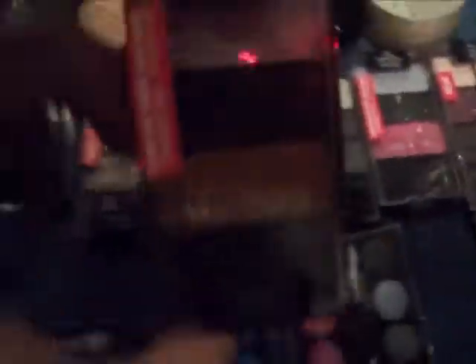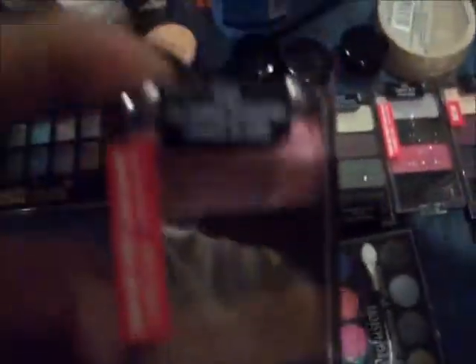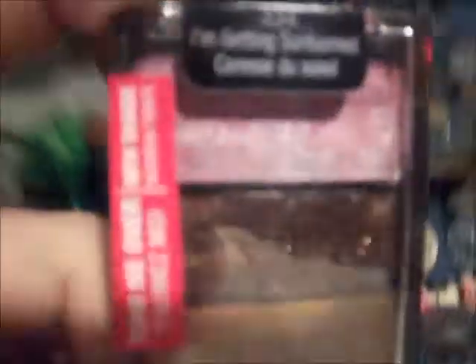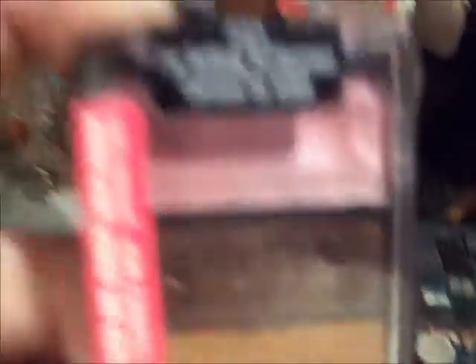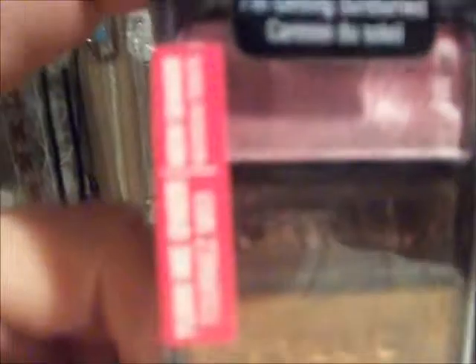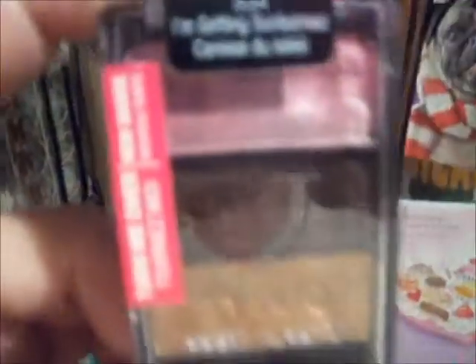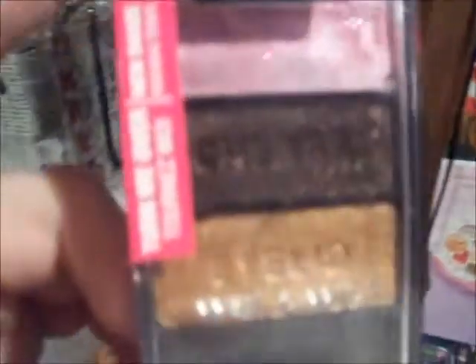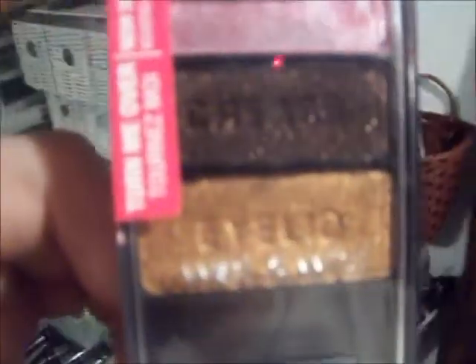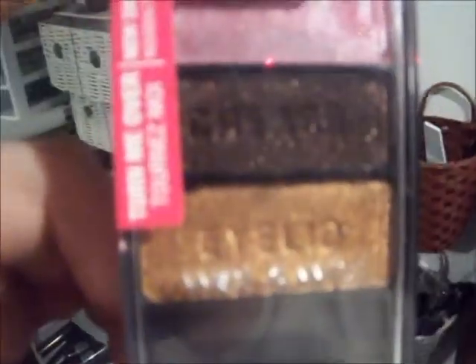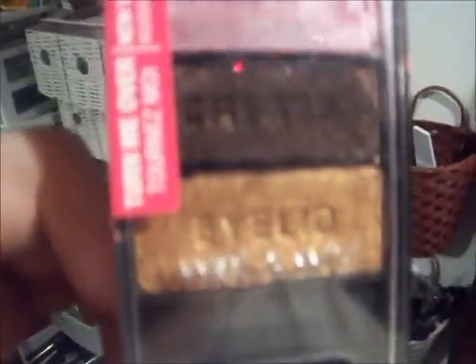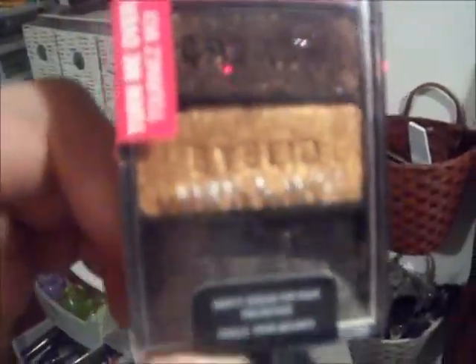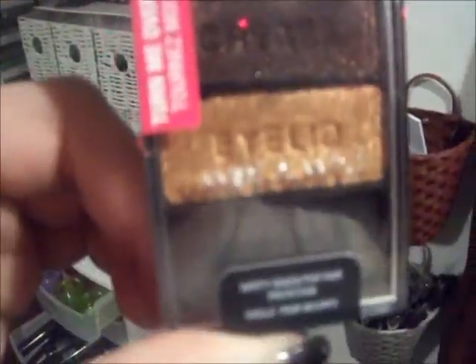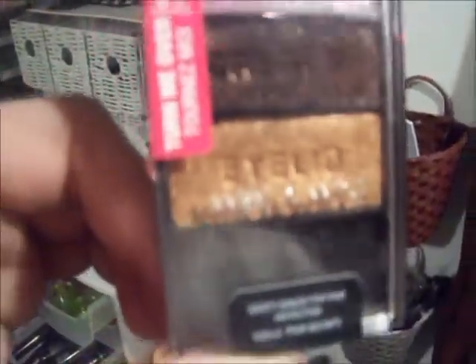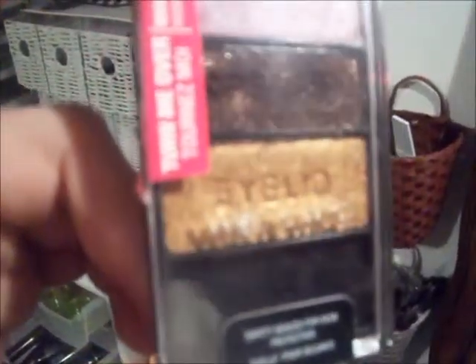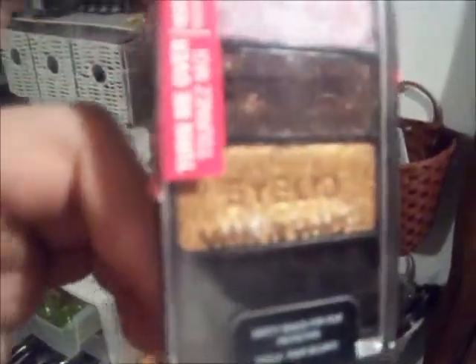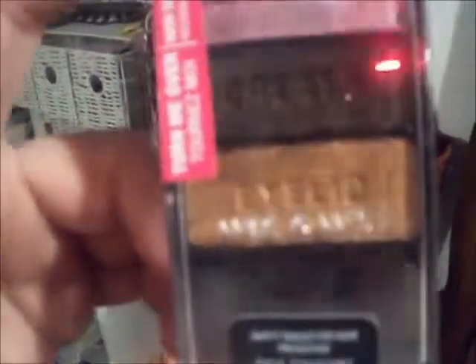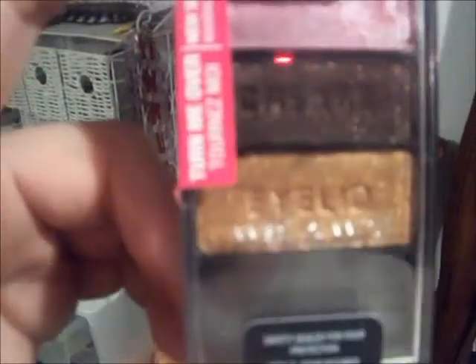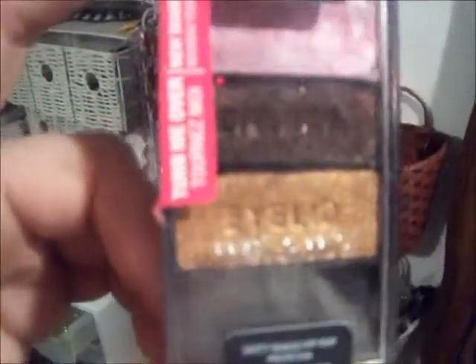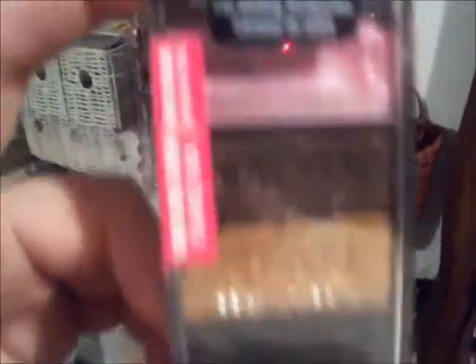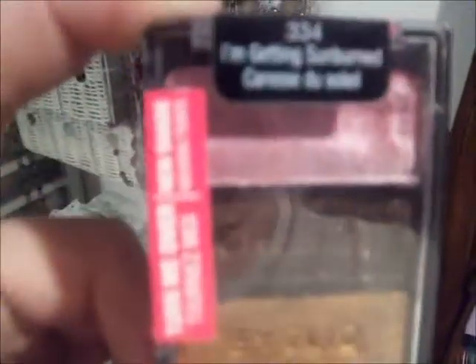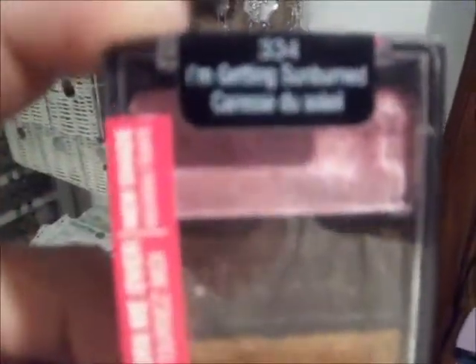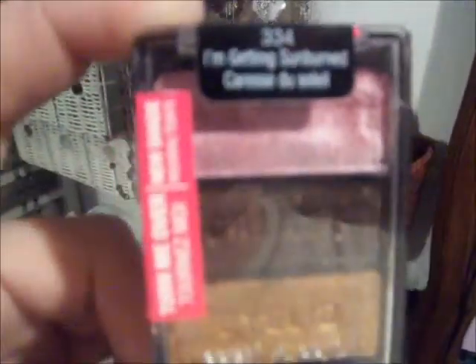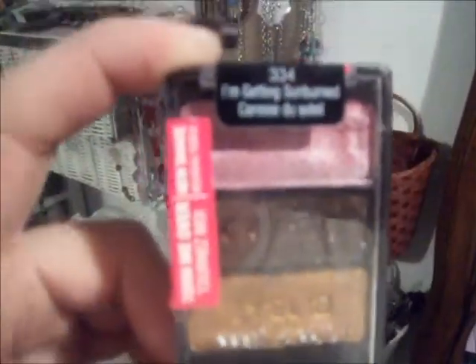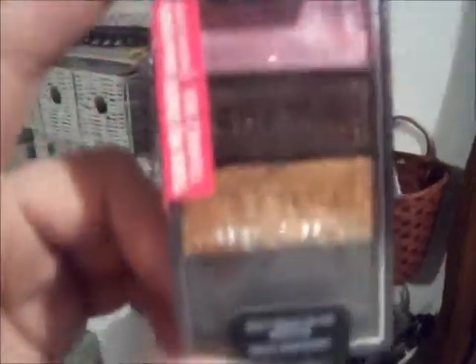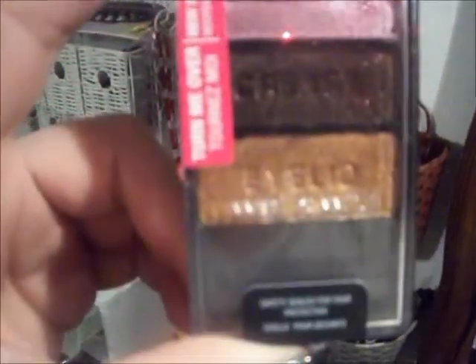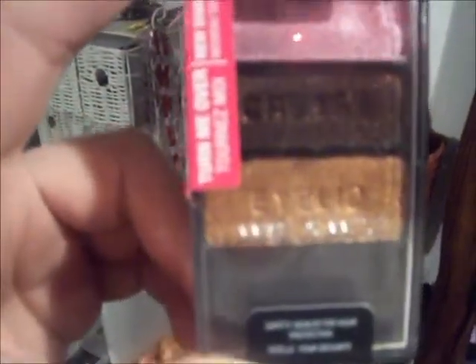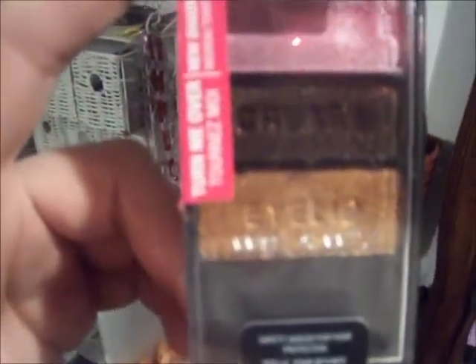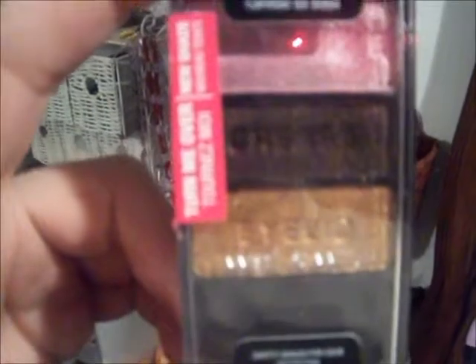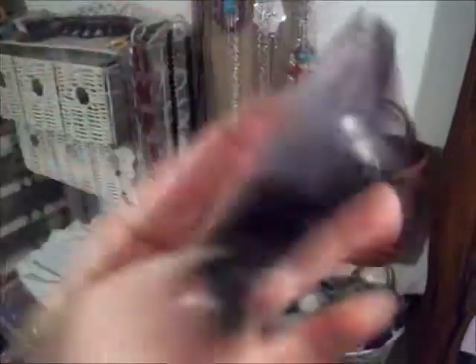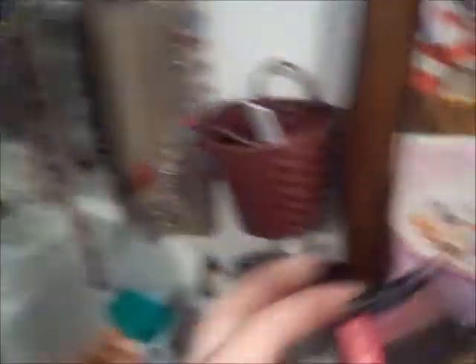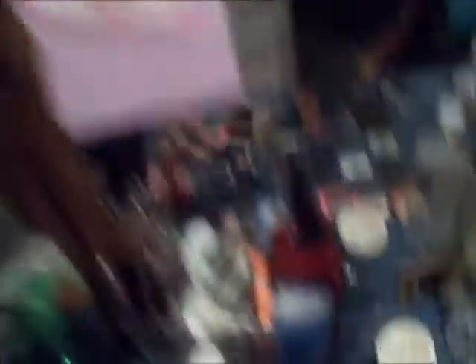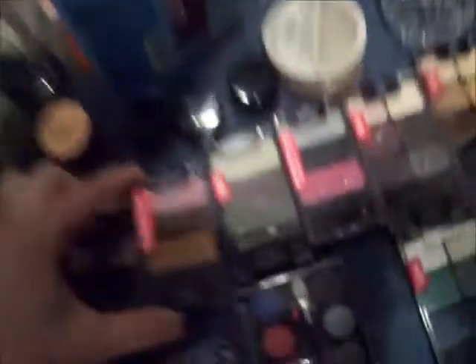And this is from Wet n Wild as well. I've used this once before. It has pink, a dark brown with glitter, and then a goldish tan color. And this one is called 'I'm Getting Sunburn.' It's also Wet n Wild.